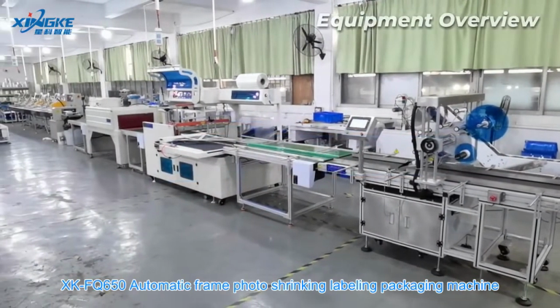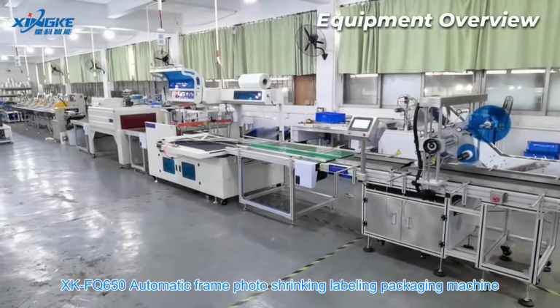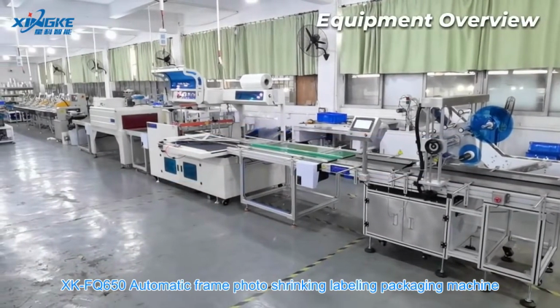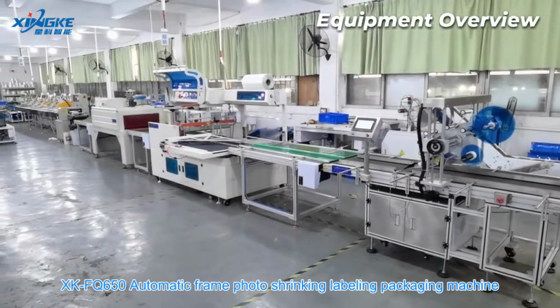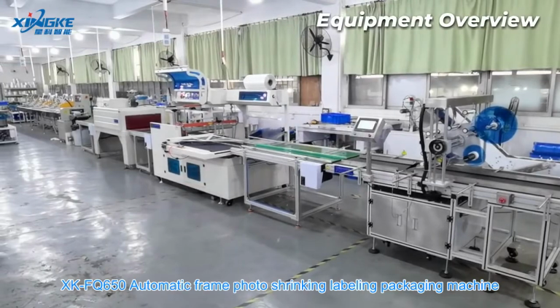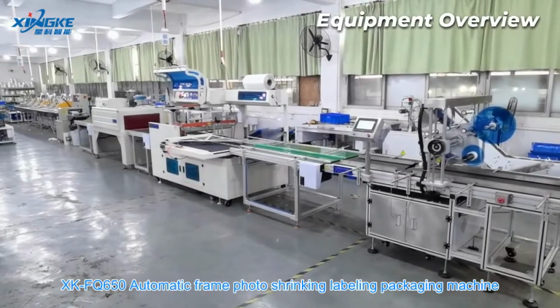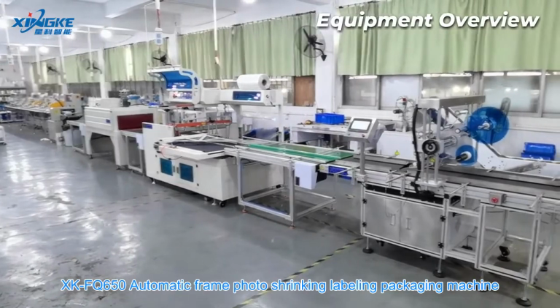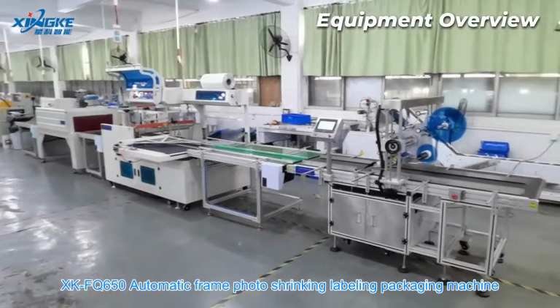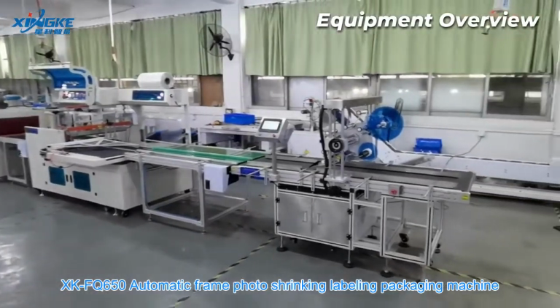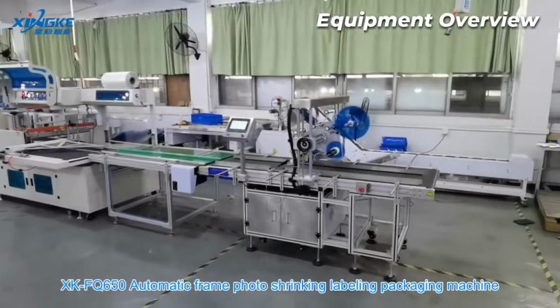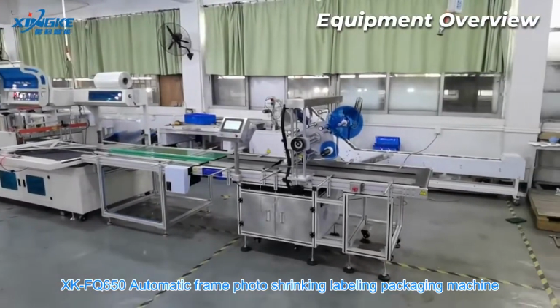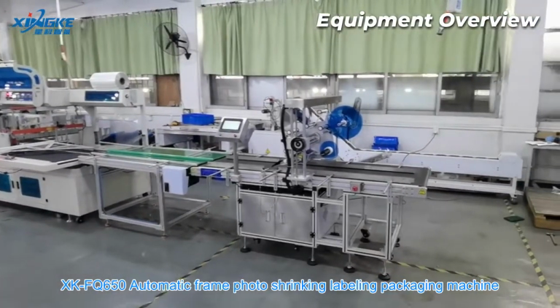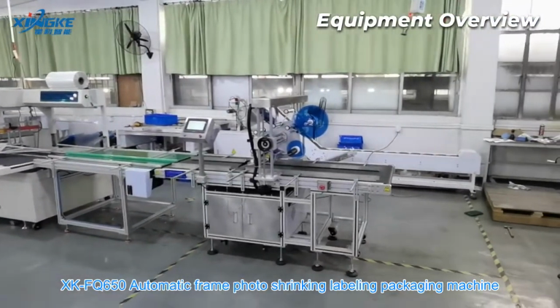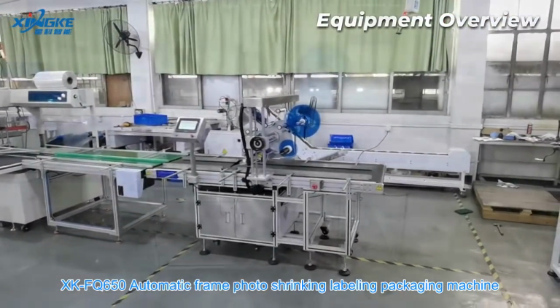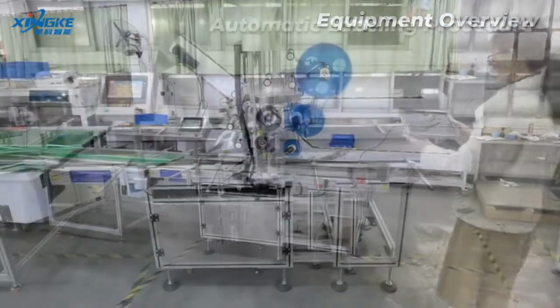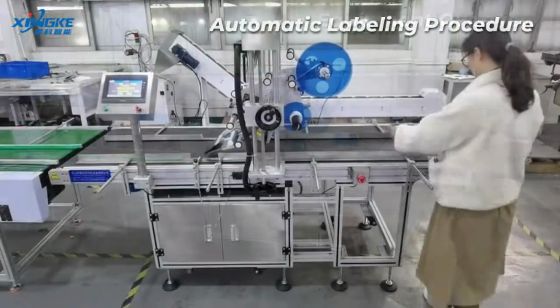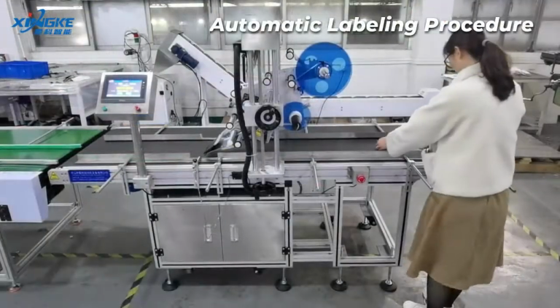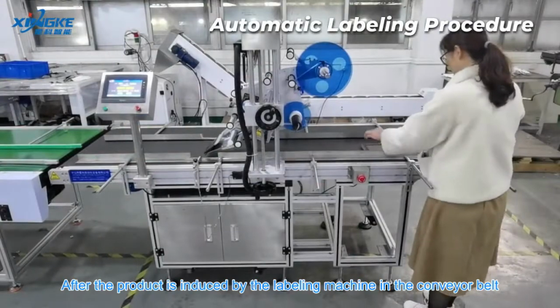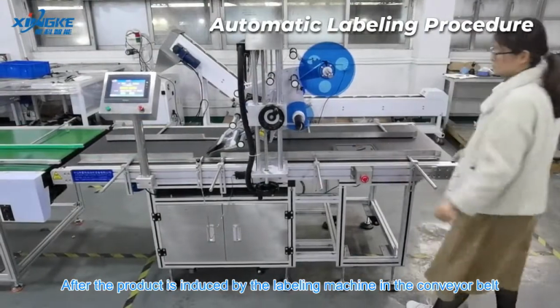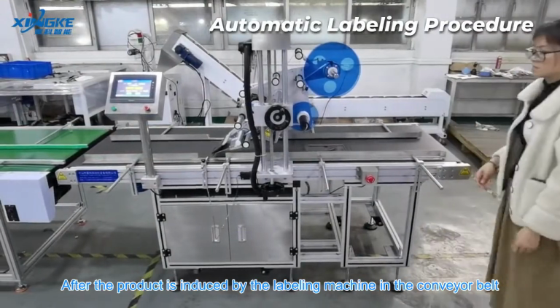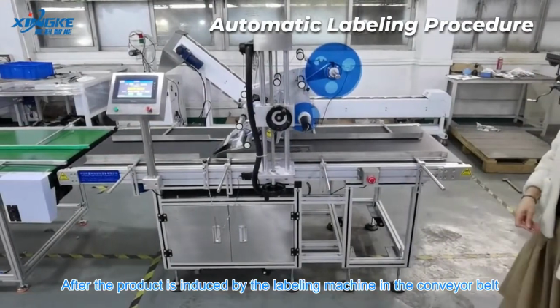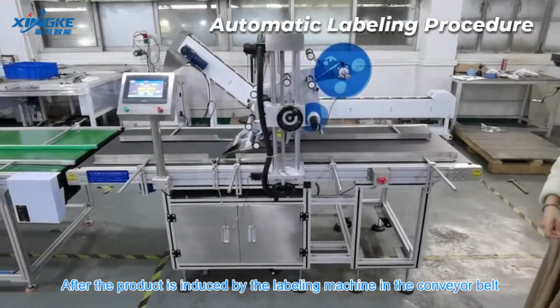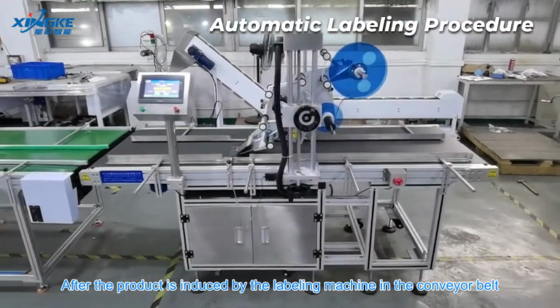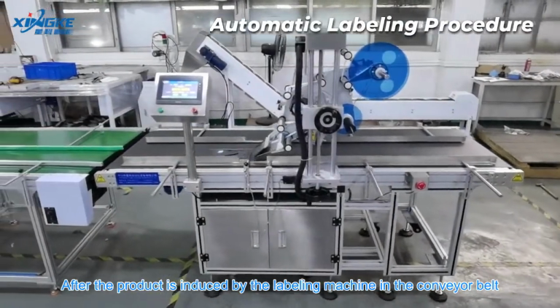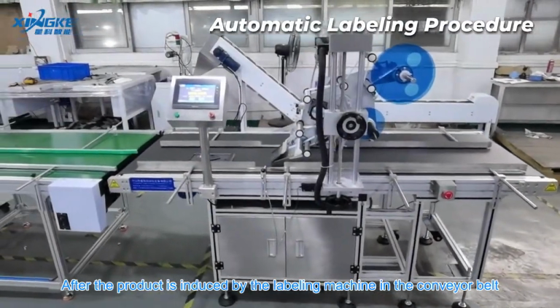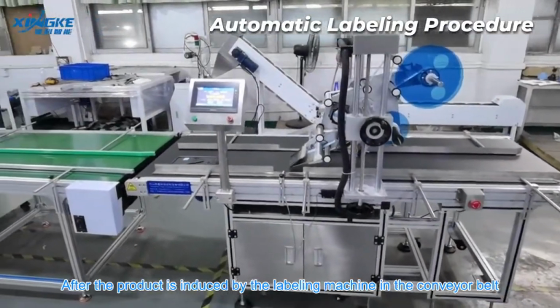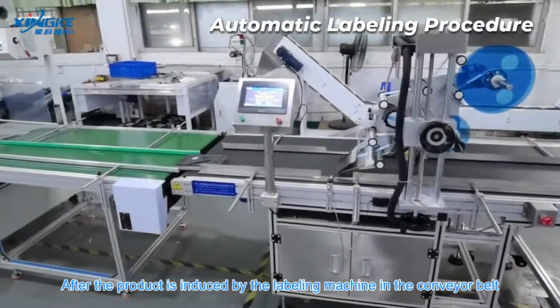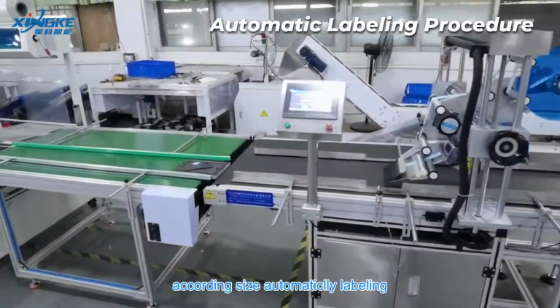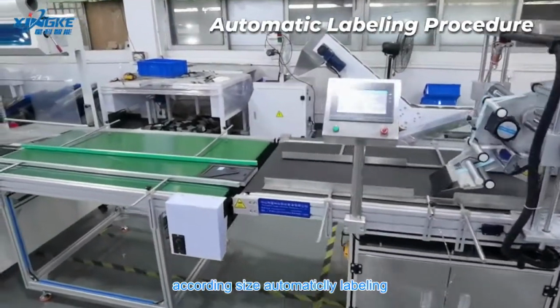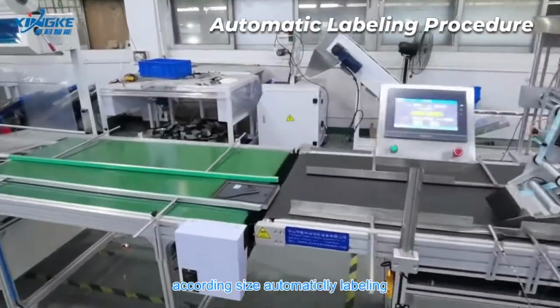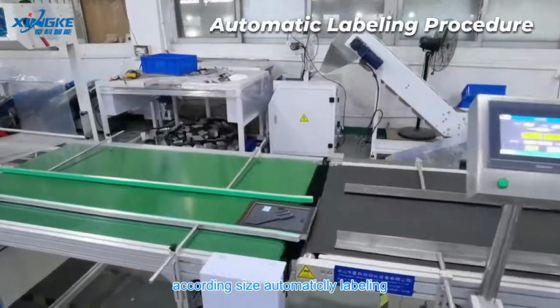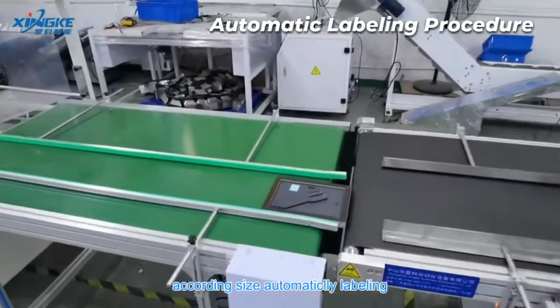XKFQ 650 automatic frame photo shrinking labeling packaging machine. After the product is induced by the labeling machine on the conveyor belt, it is automatically labeled according to size.